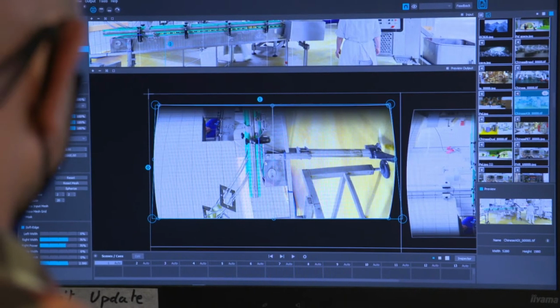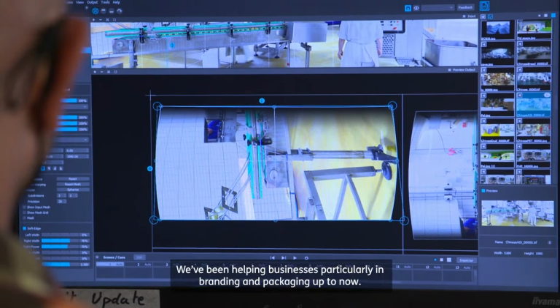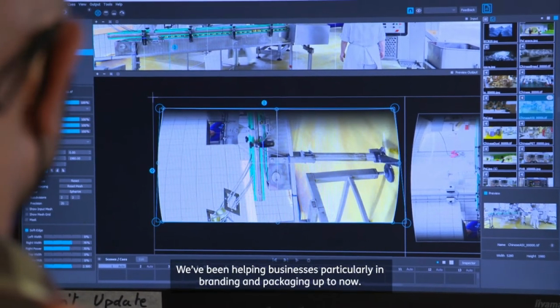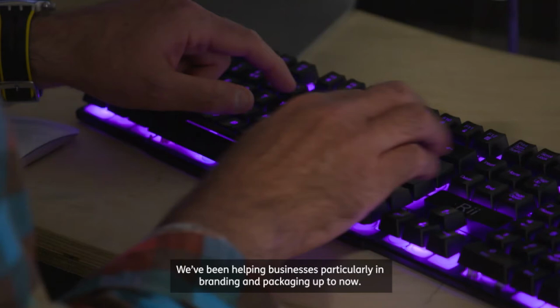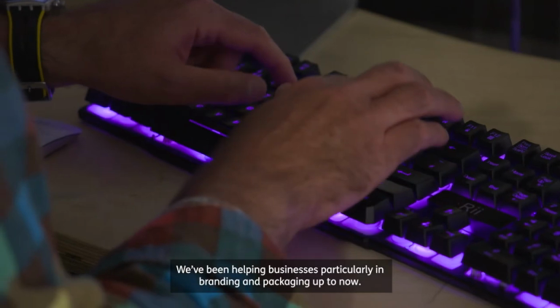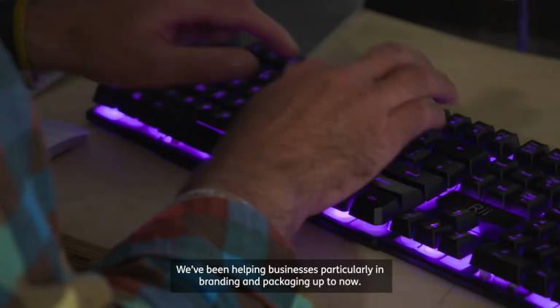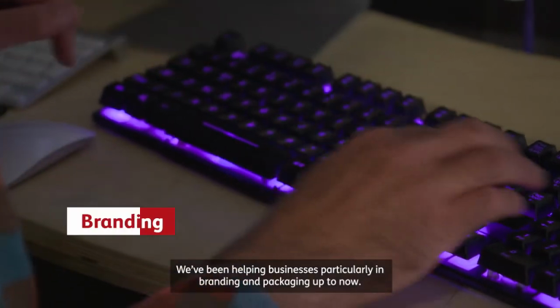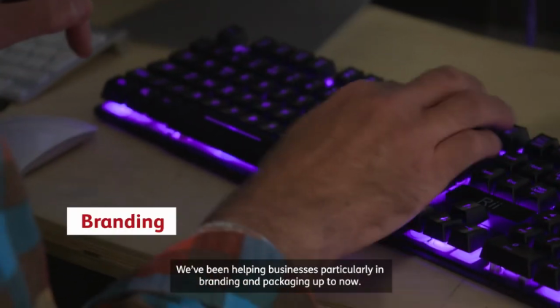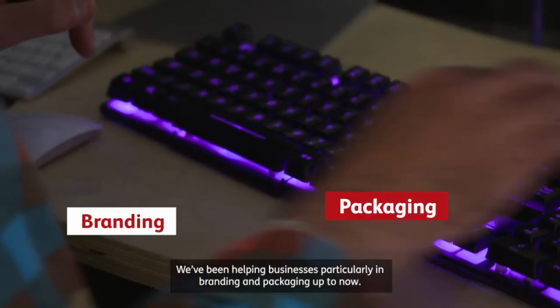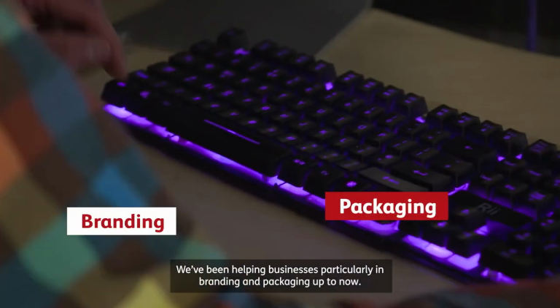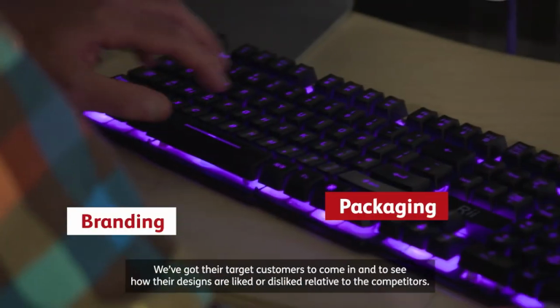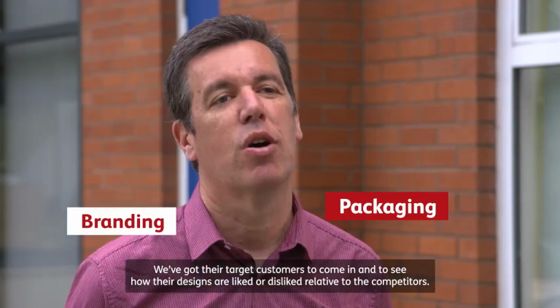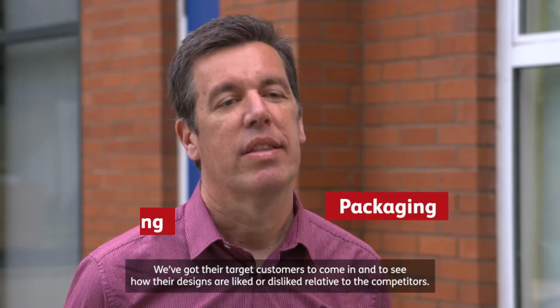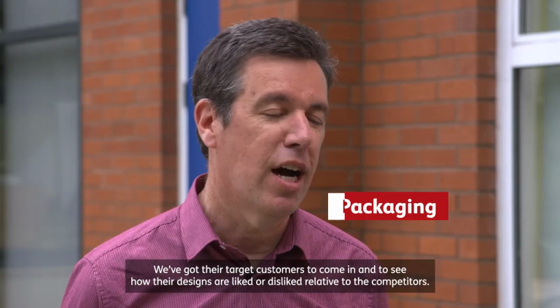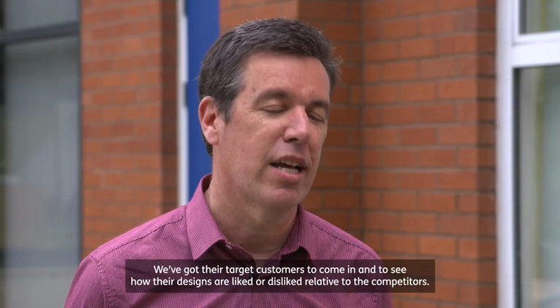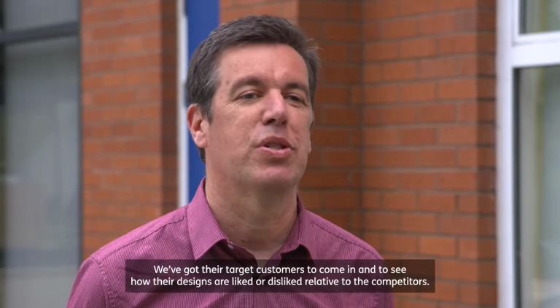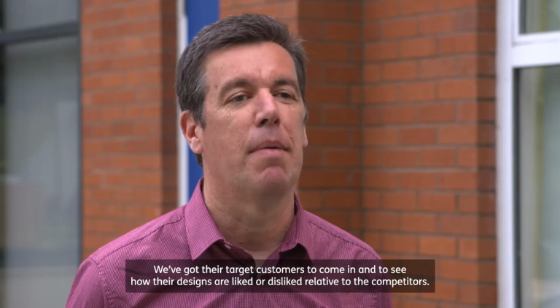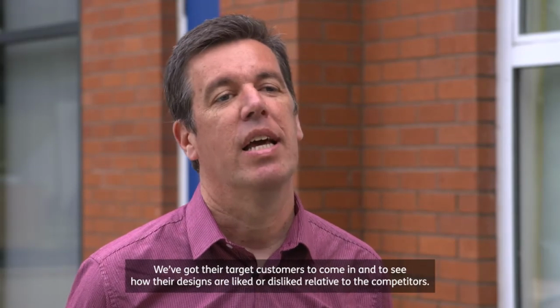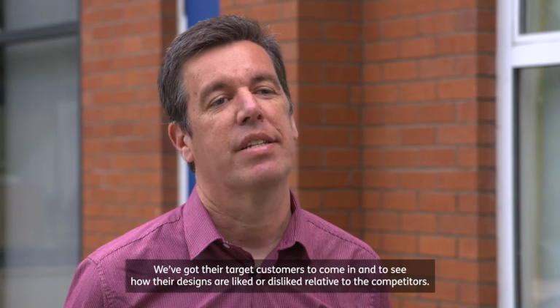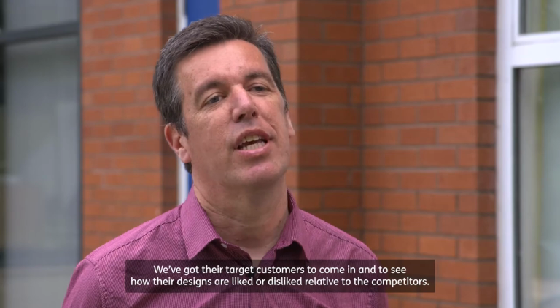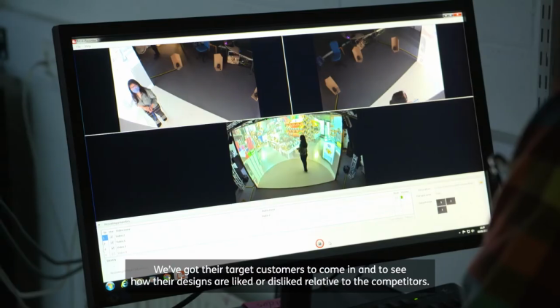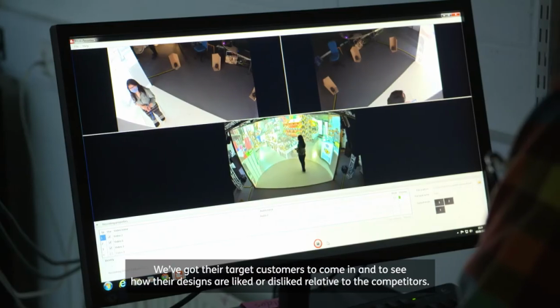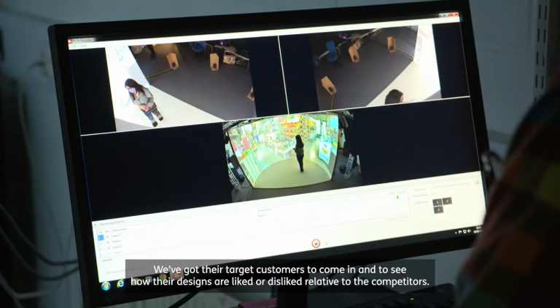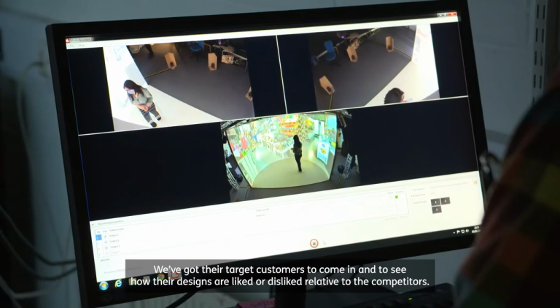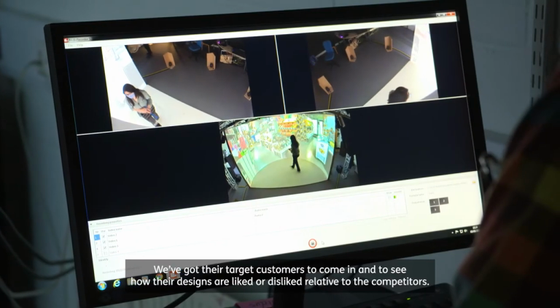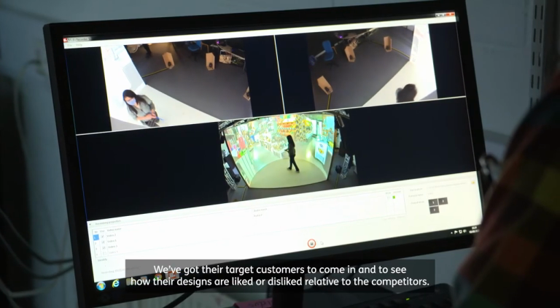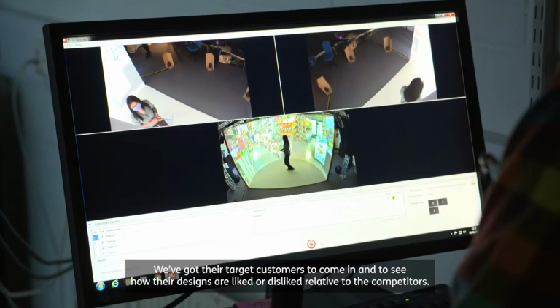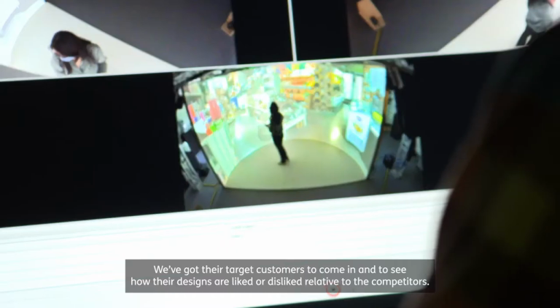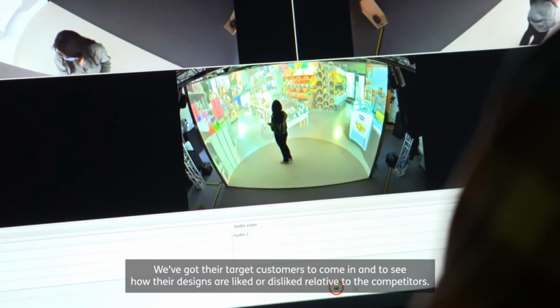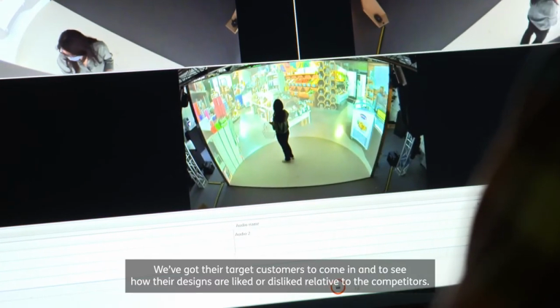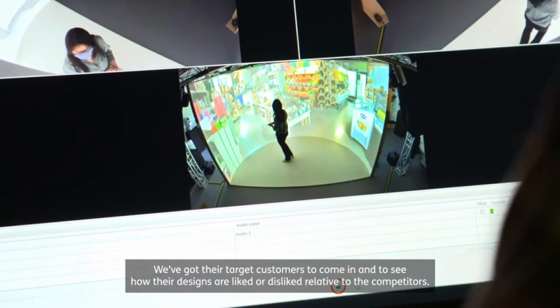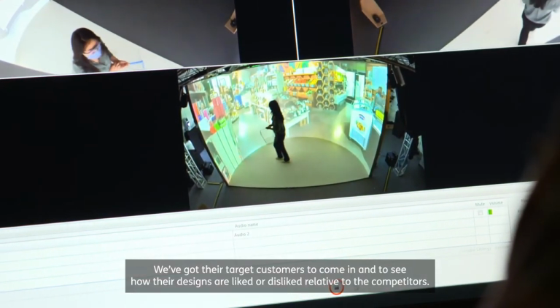We've been helping businesses, particularly in branding and packaging up to now. We've got their target customers to come in and to see how their designs are liked or disliked relative to the competitors.